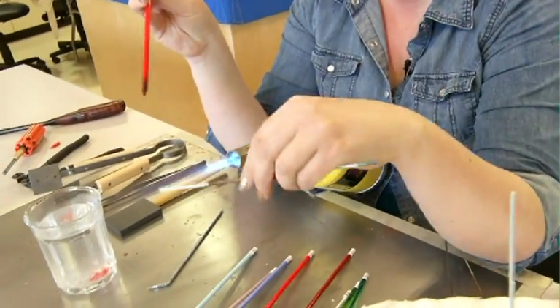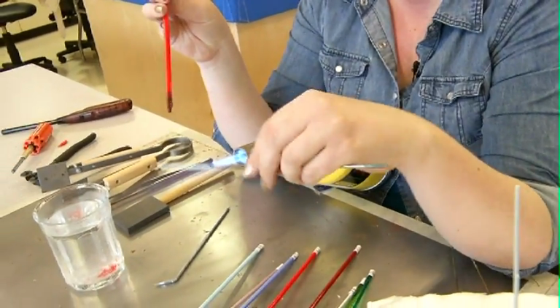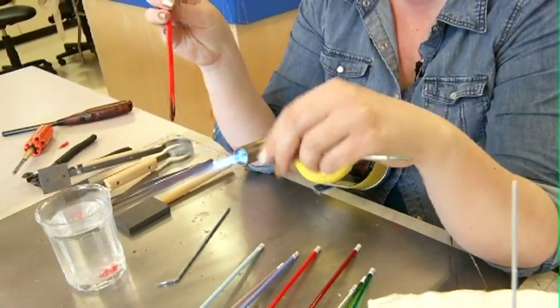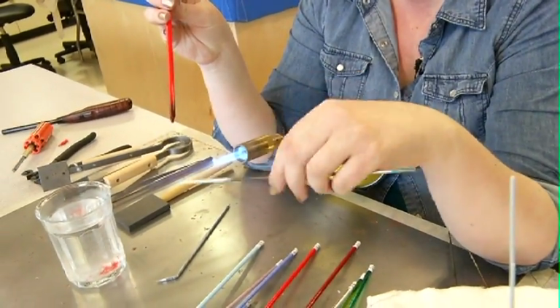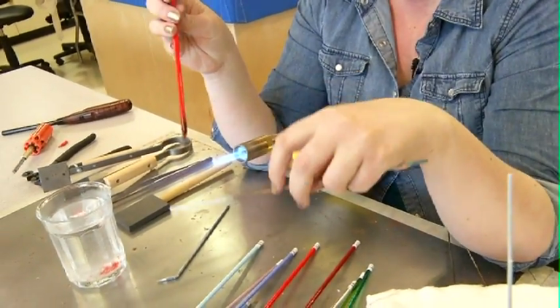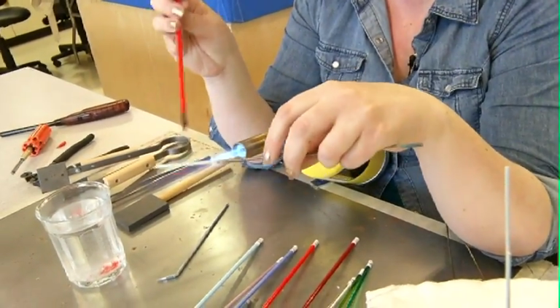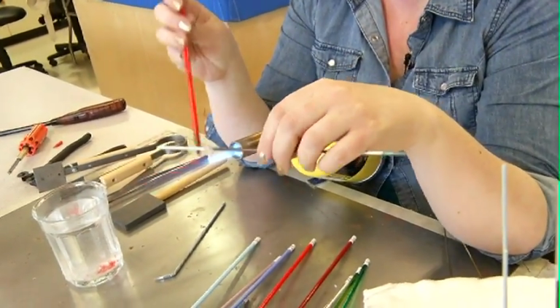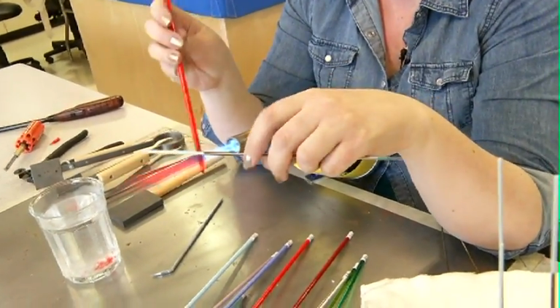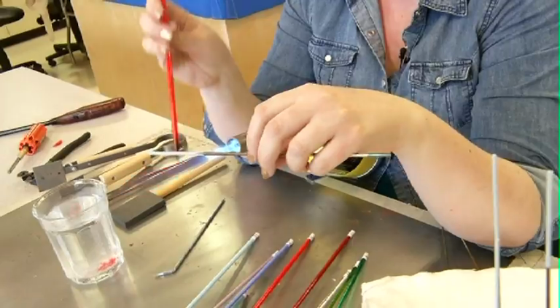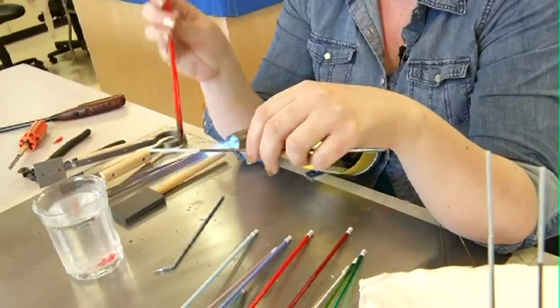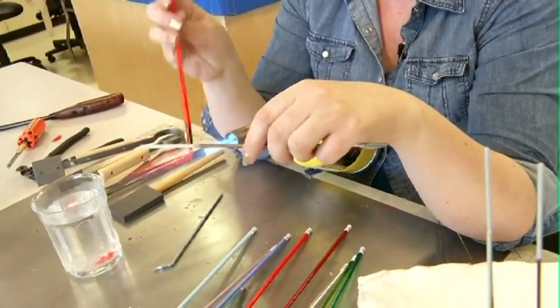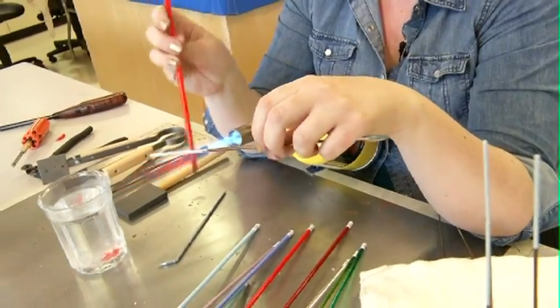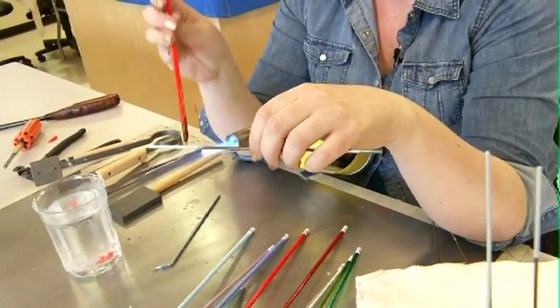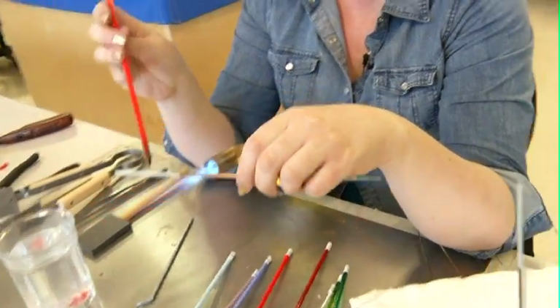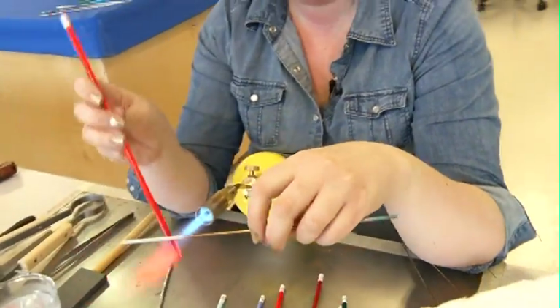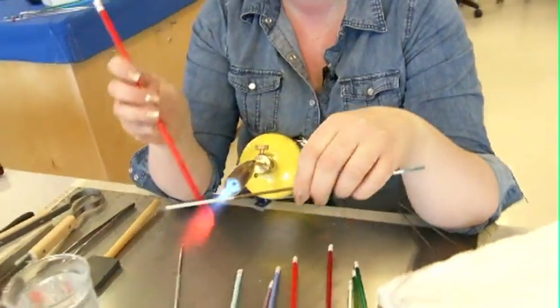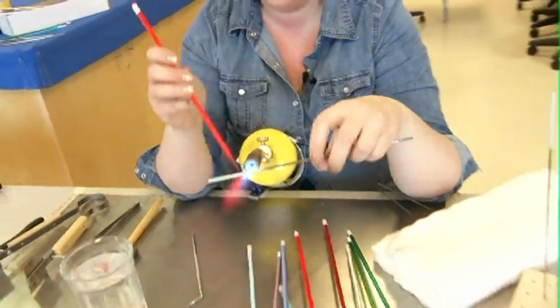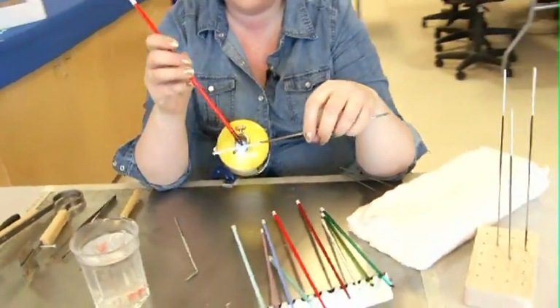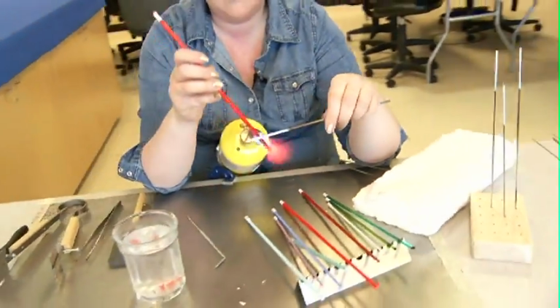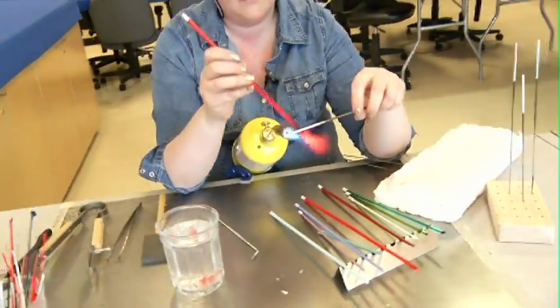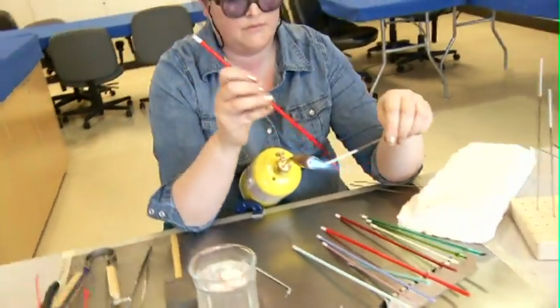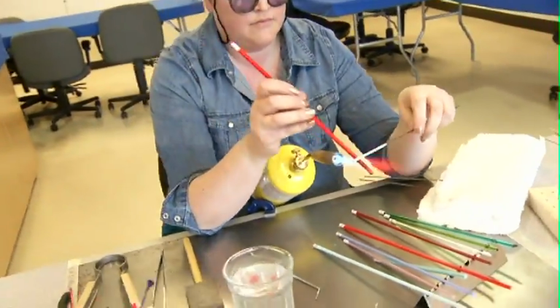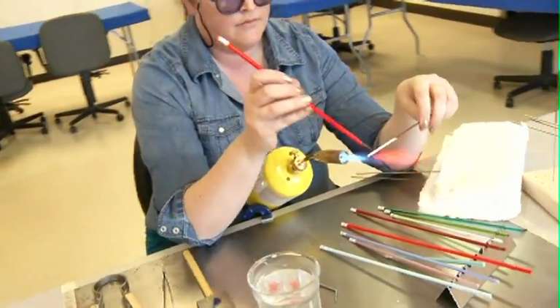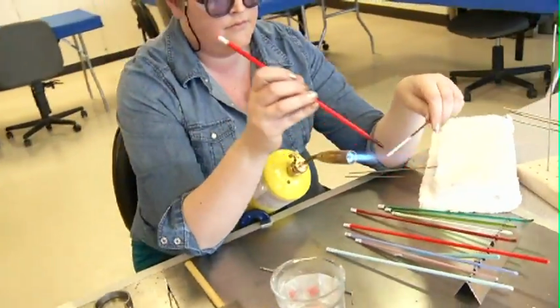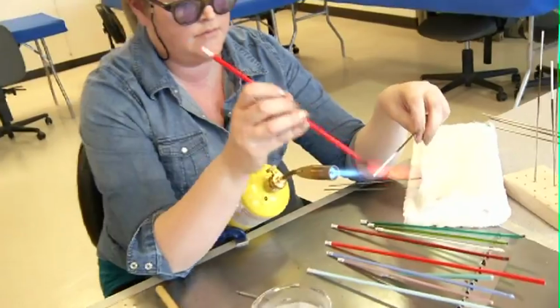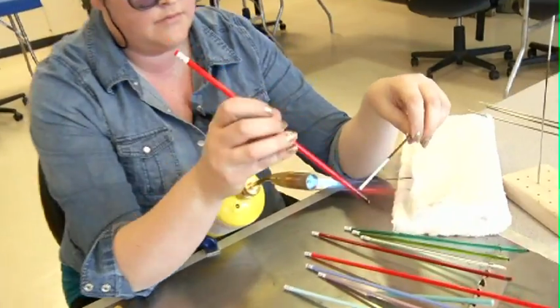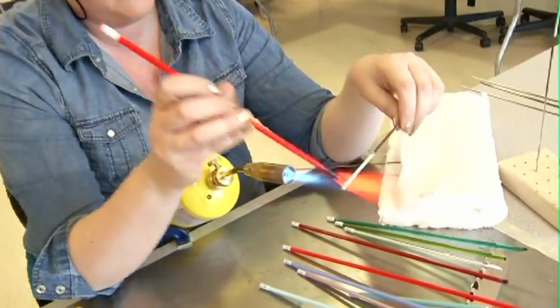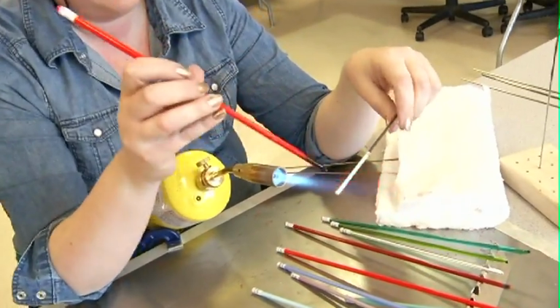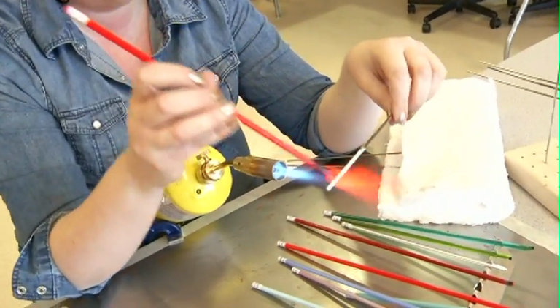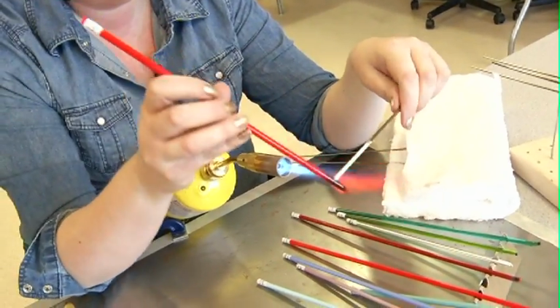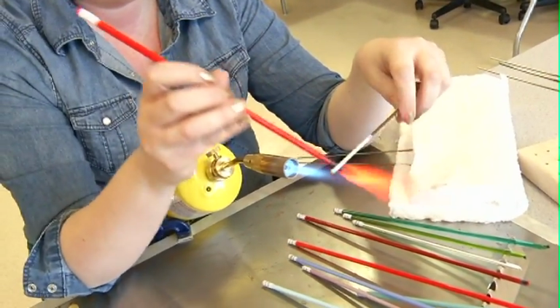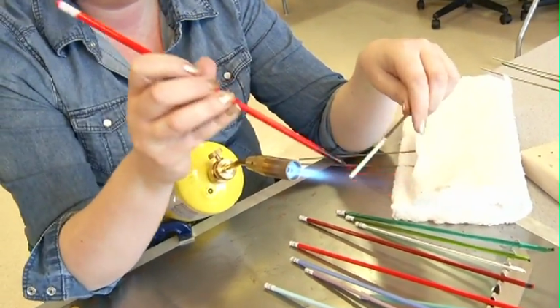I'm going to take the mandrel and put it in front of the flame and heat it up very slowly. Then I'm going to take the rod and start to do the same. Got to heat it up nice and slowly so it doesn't break.